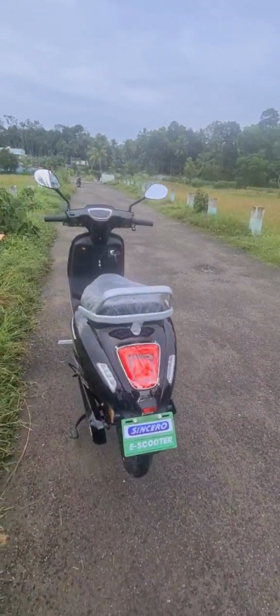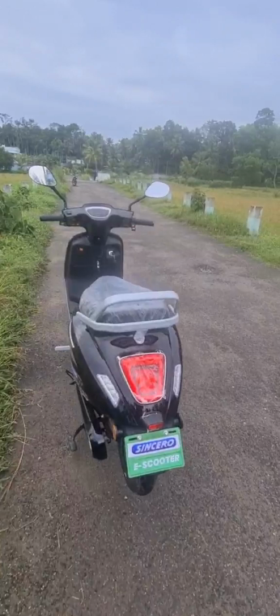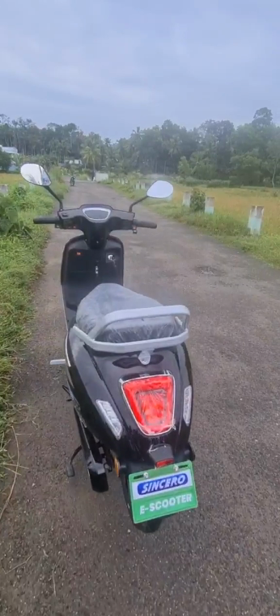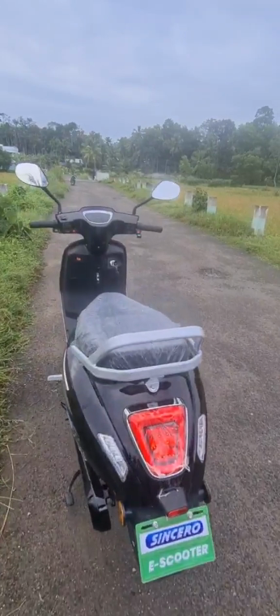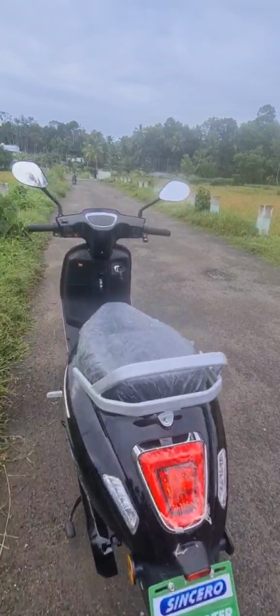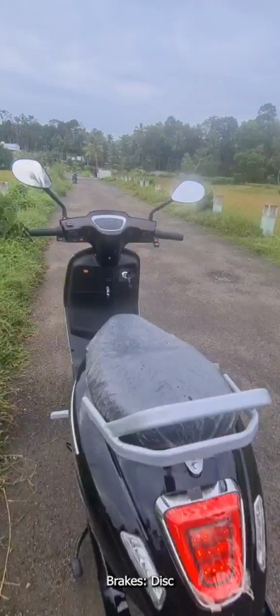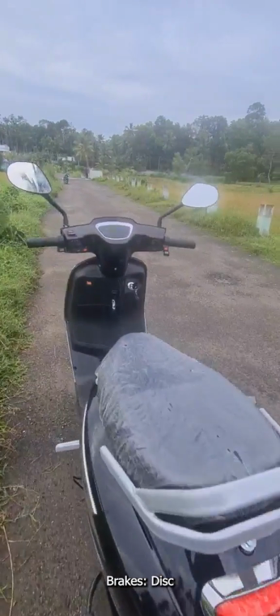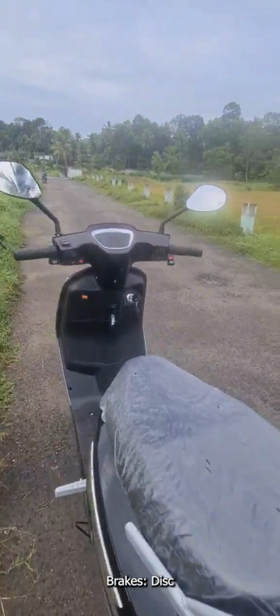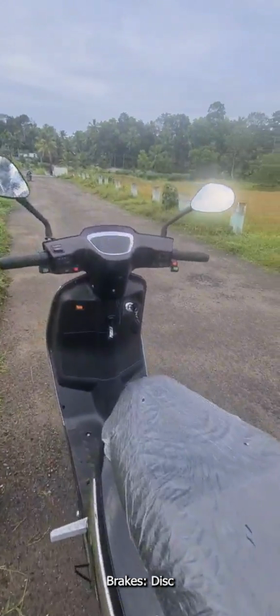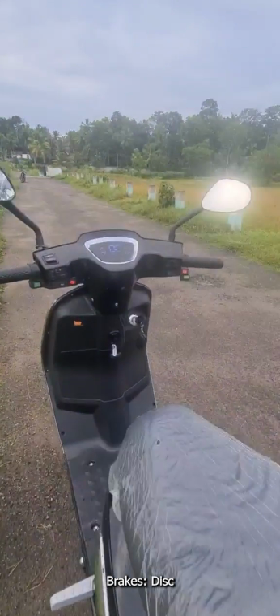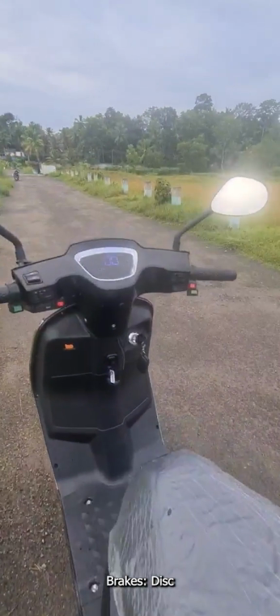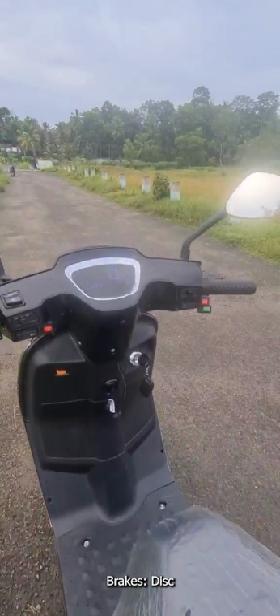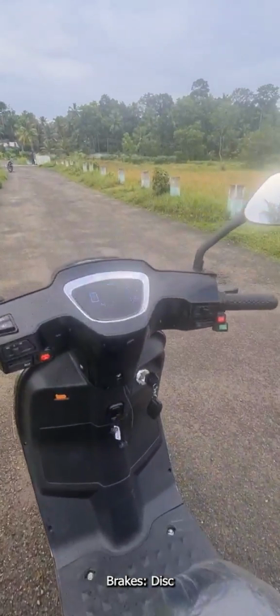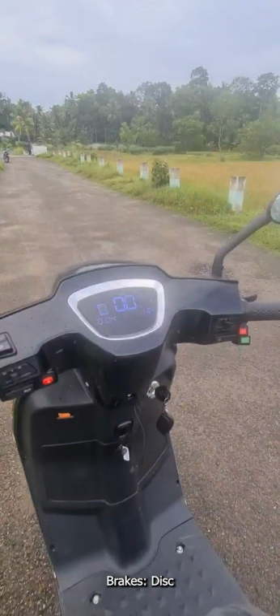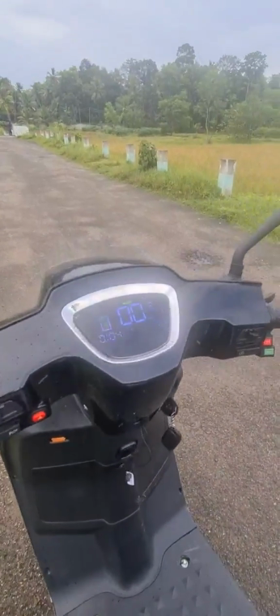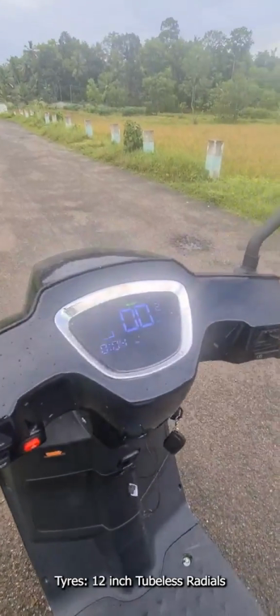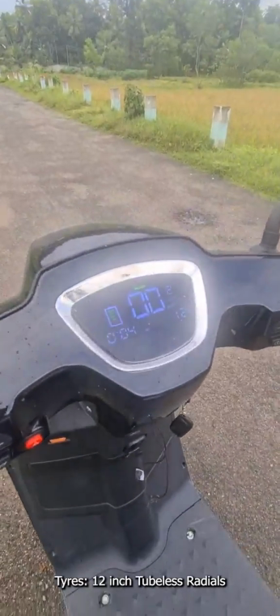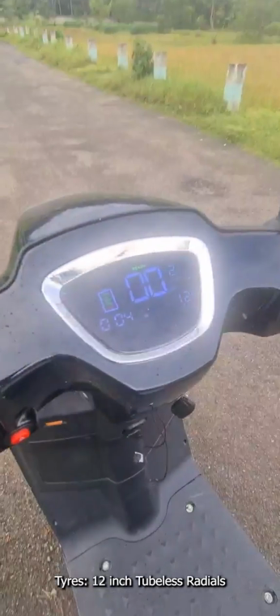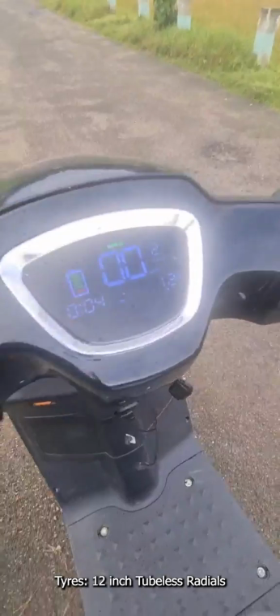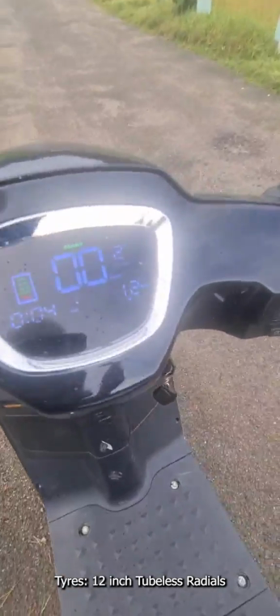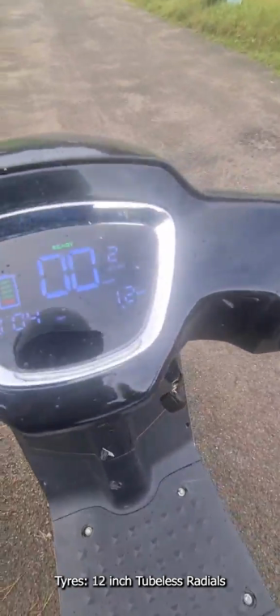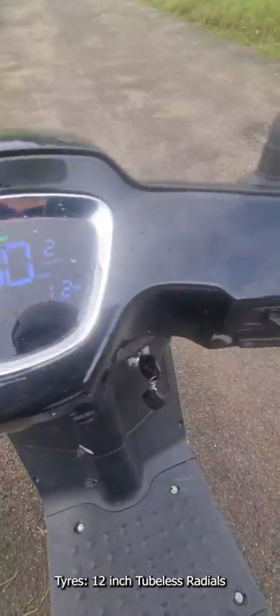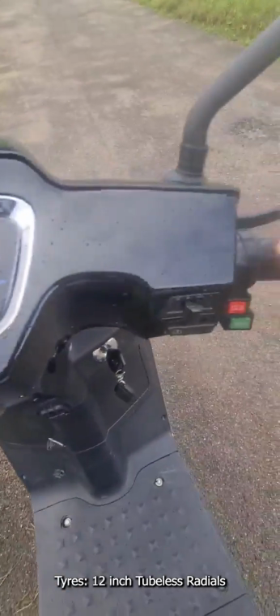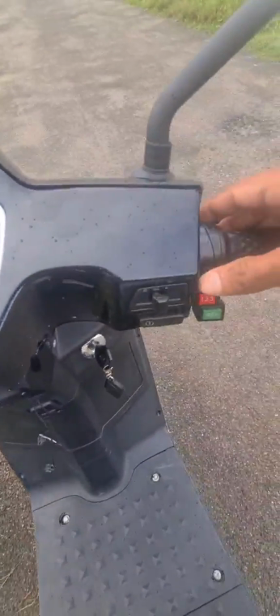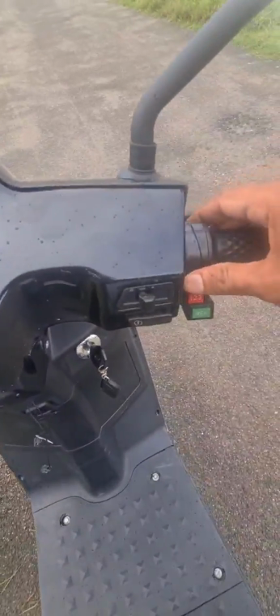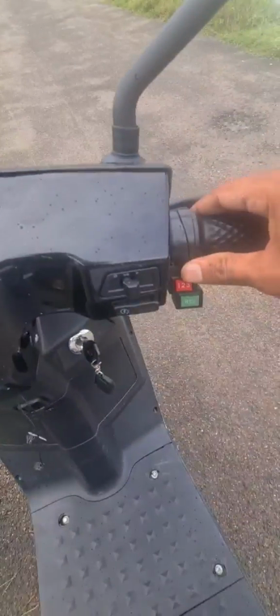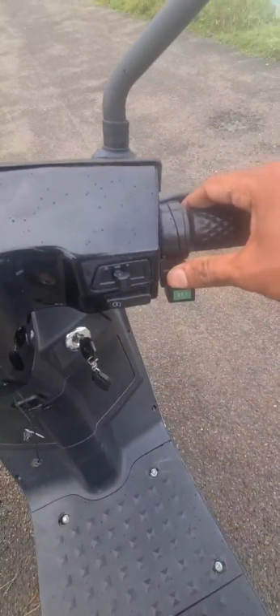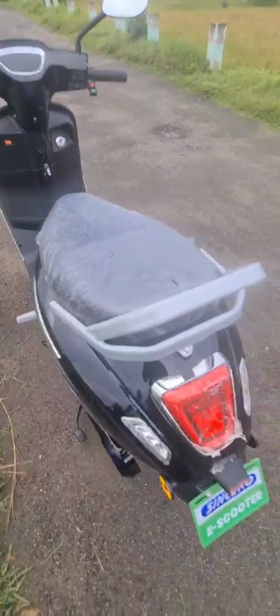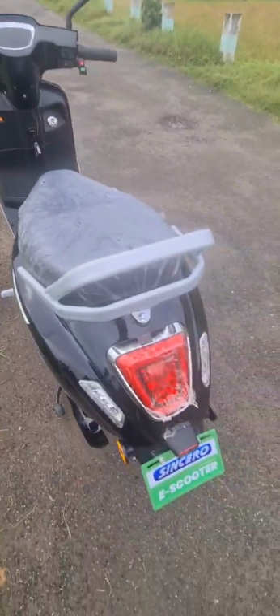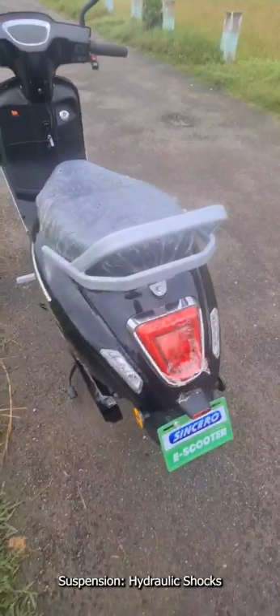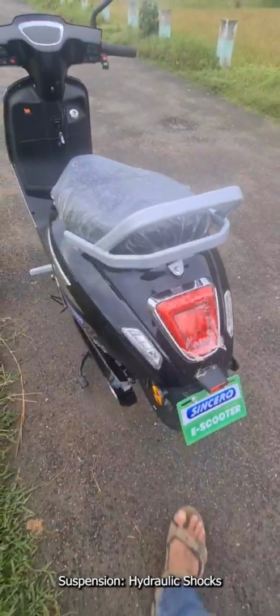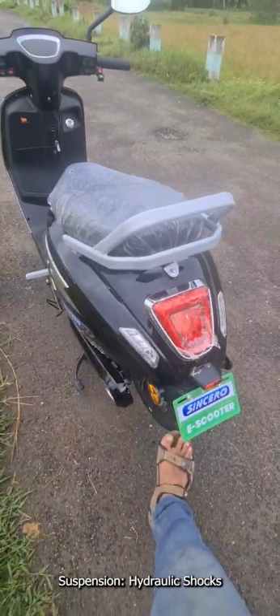Both front and rear brakes are disc. Tyres are 12-inch tubeless radials. The loading capacity of the scooter is 200 kg, and the front and rear suspension are hydraulic shocks.